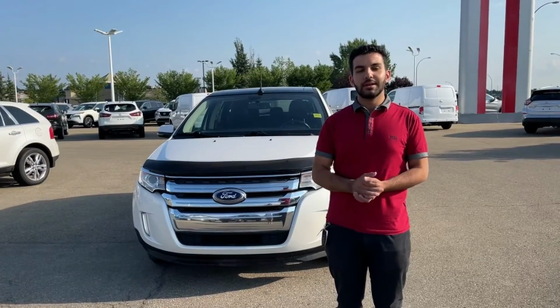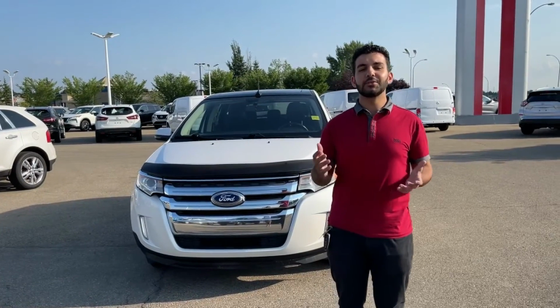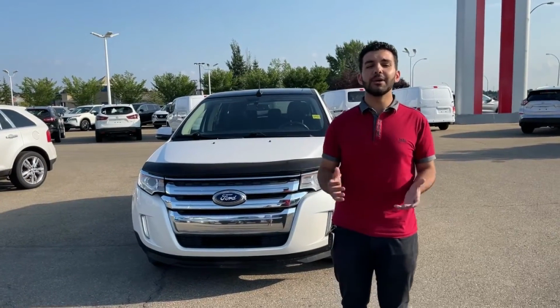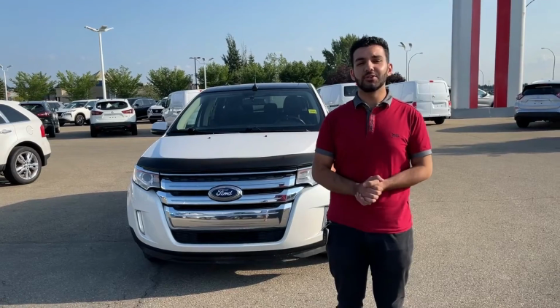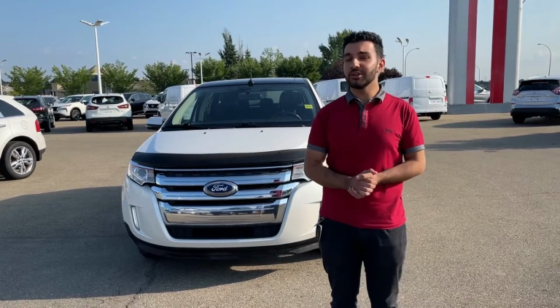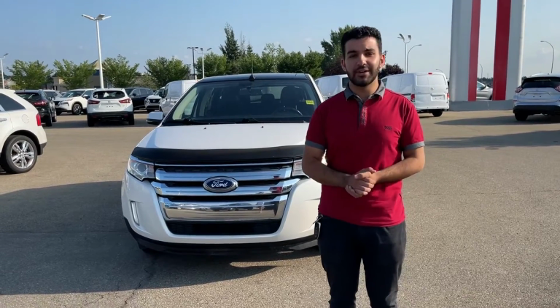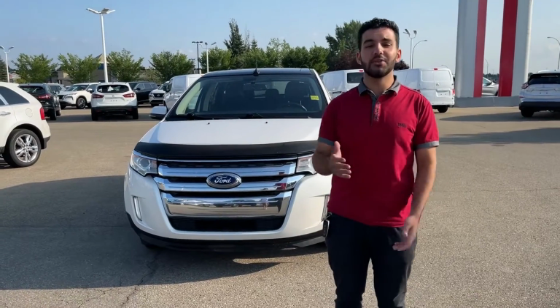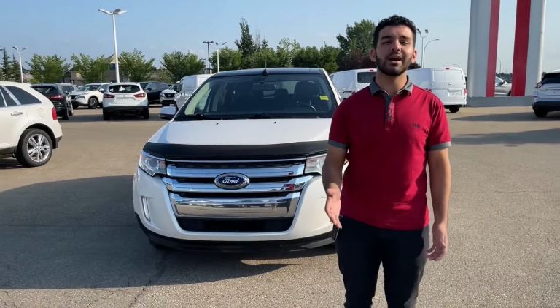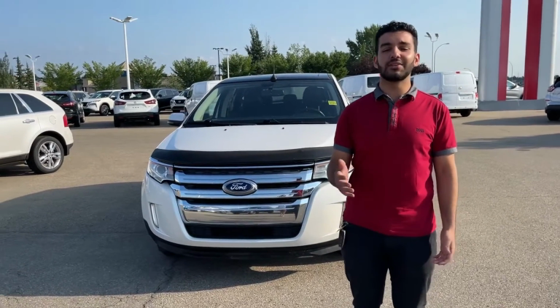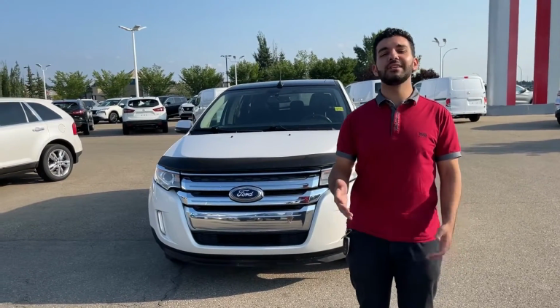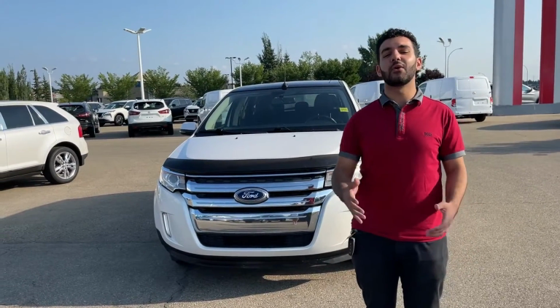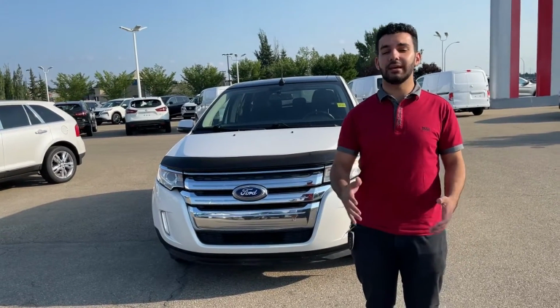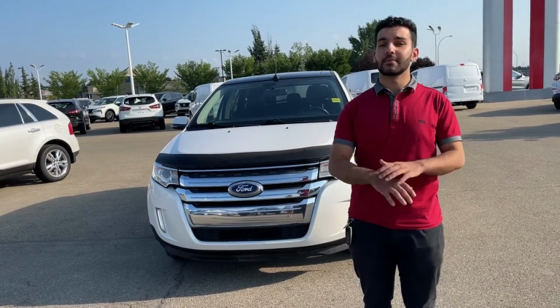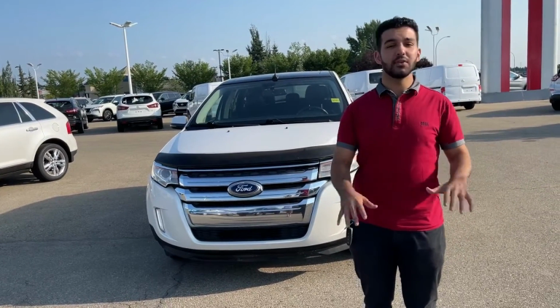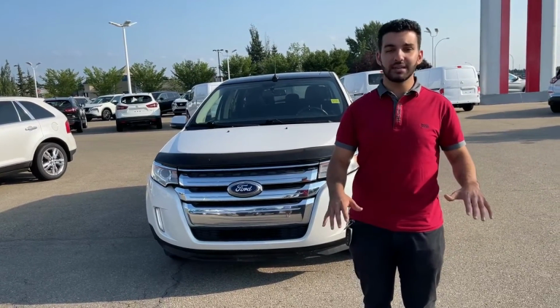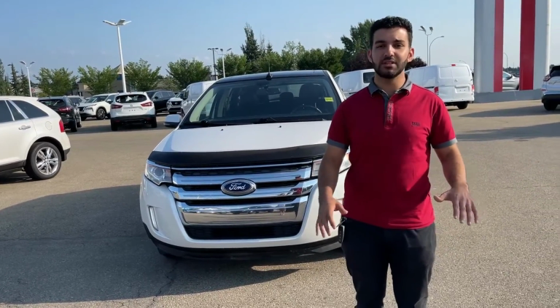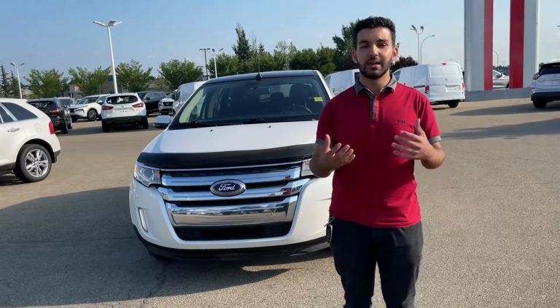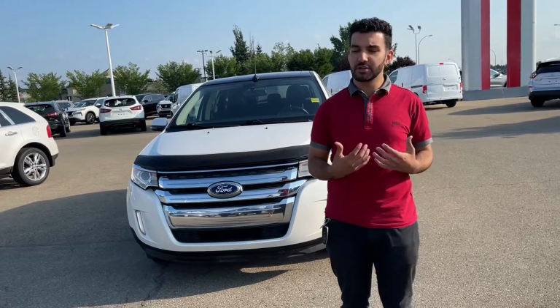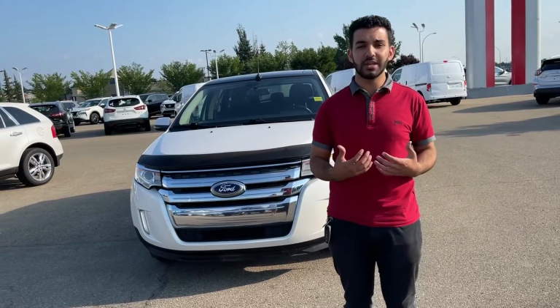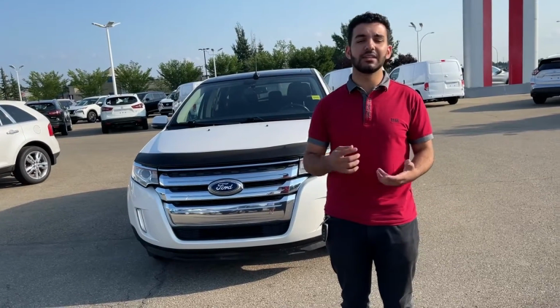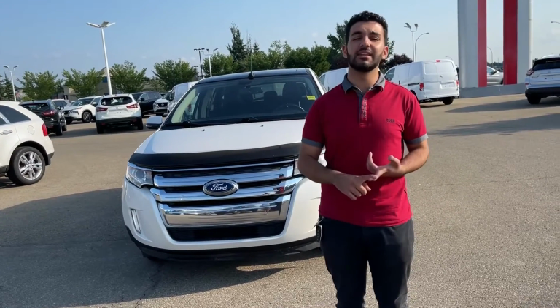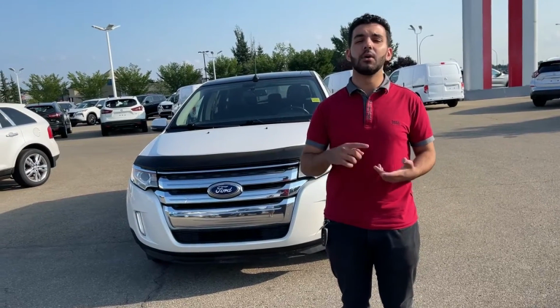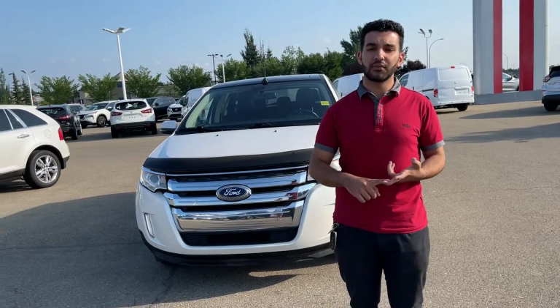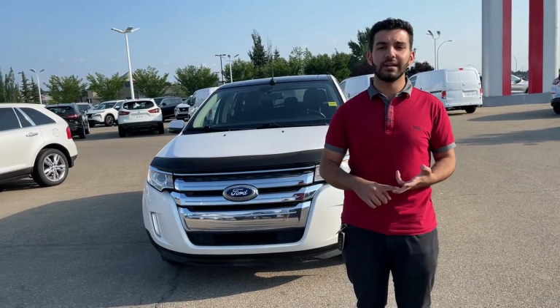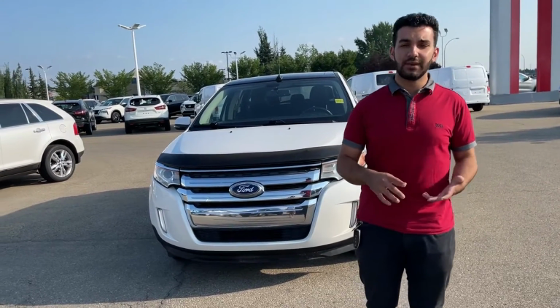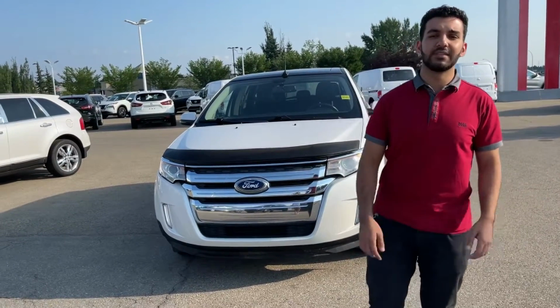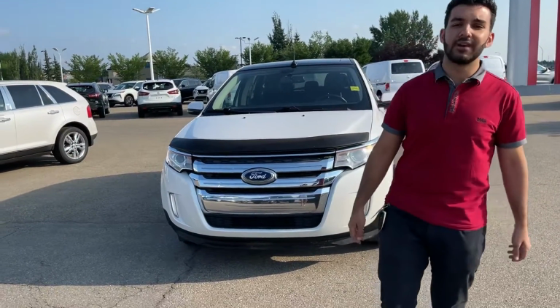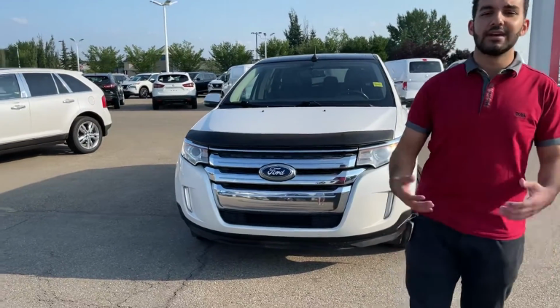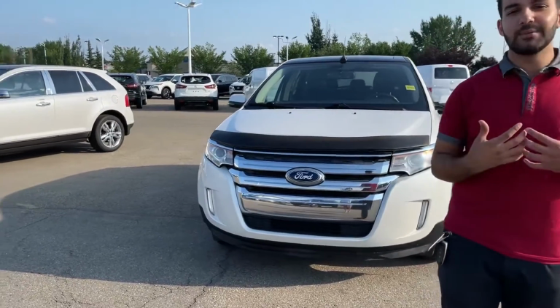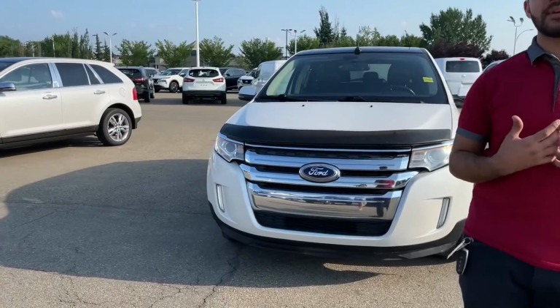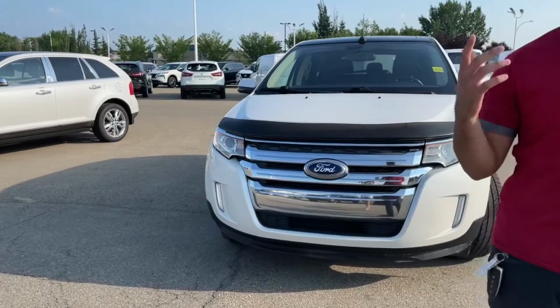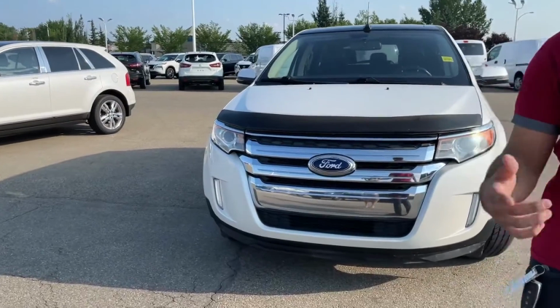Thank you so much, Antonio, for watching my video on the 2013 Ford Edge. If you have any questions, be sure to give me a call at 780-449-5775. My name's Thomas at Sherwood Nissan.